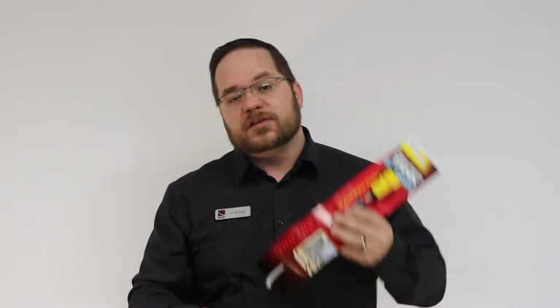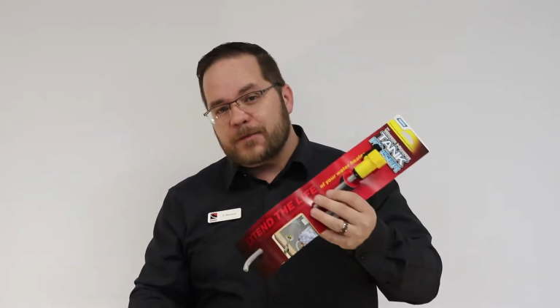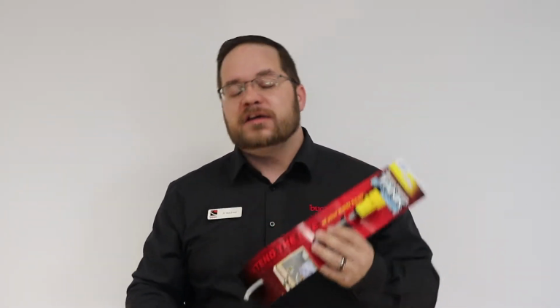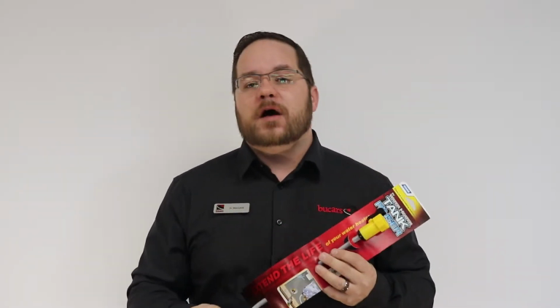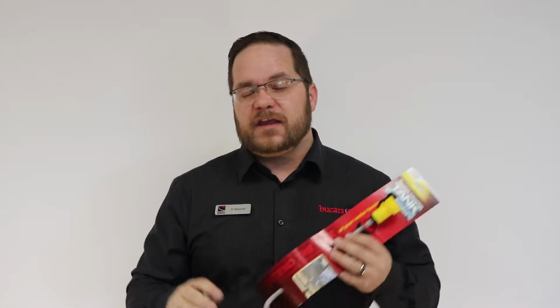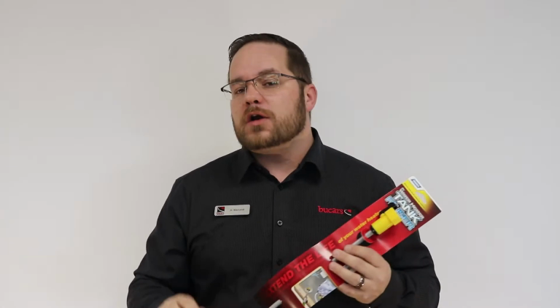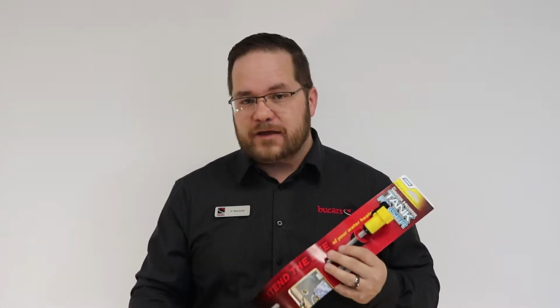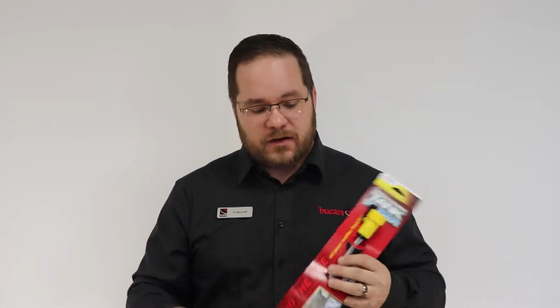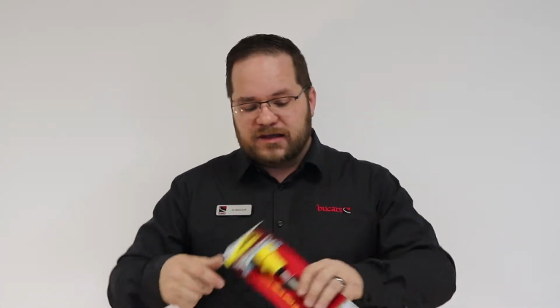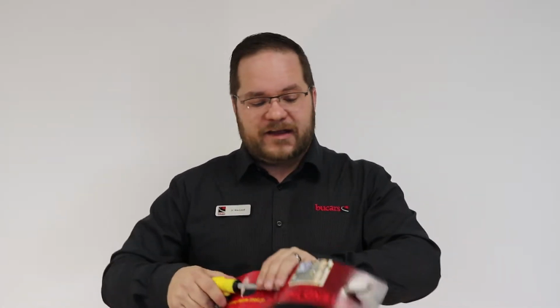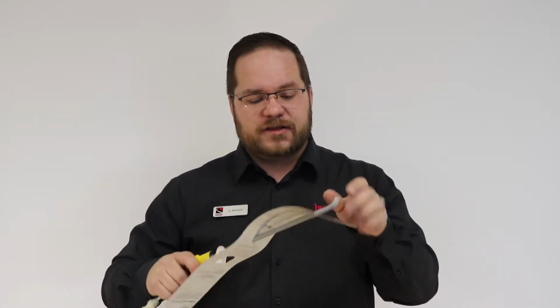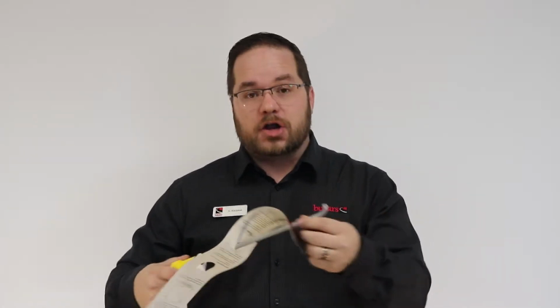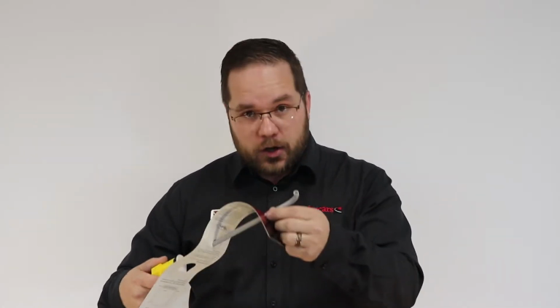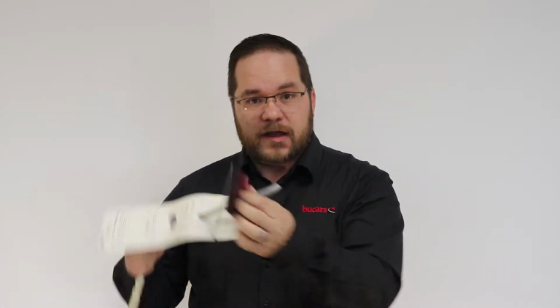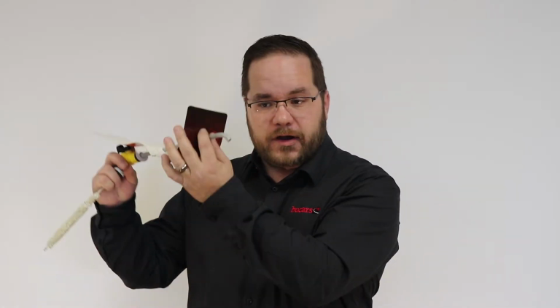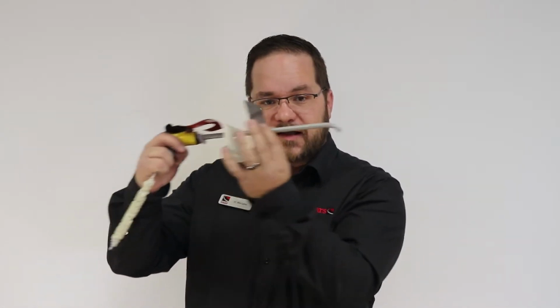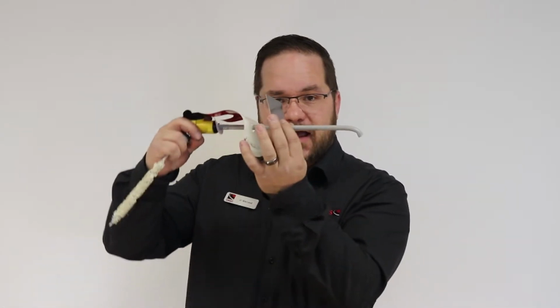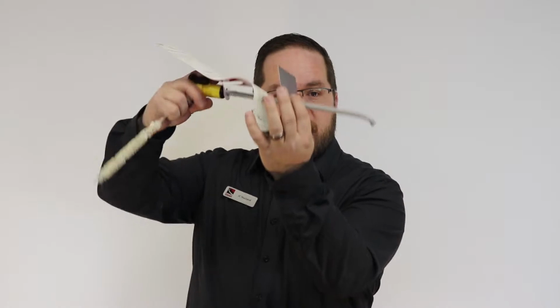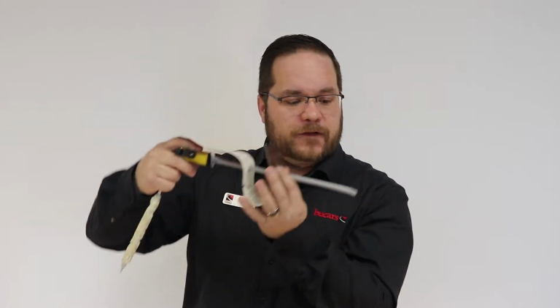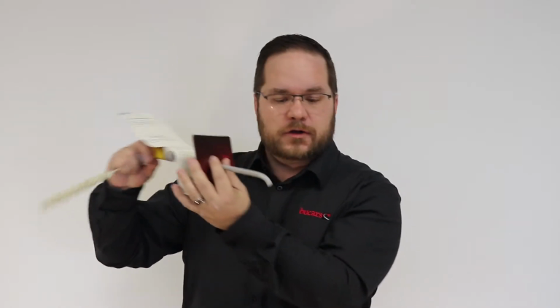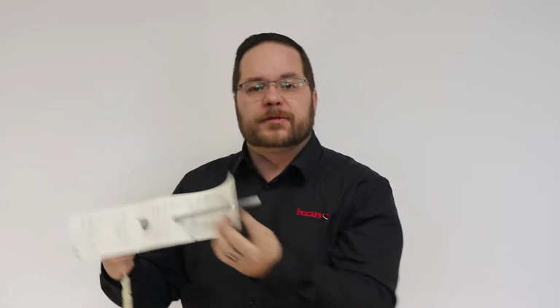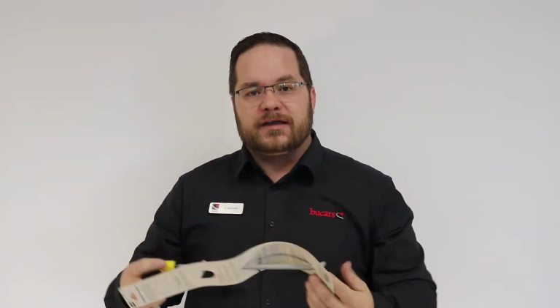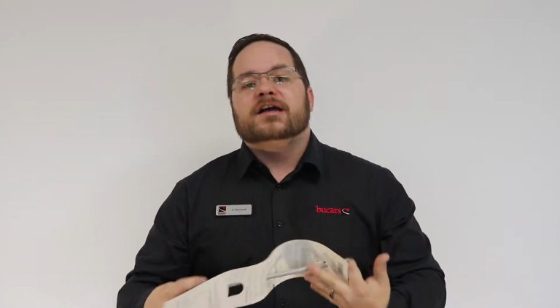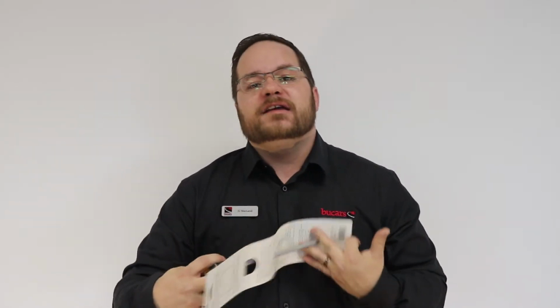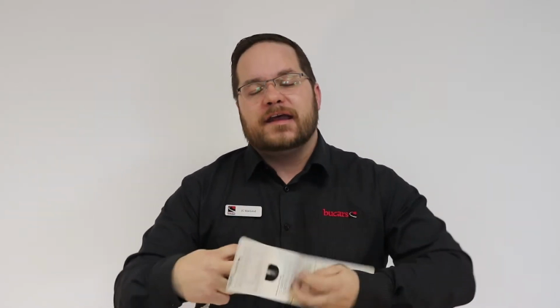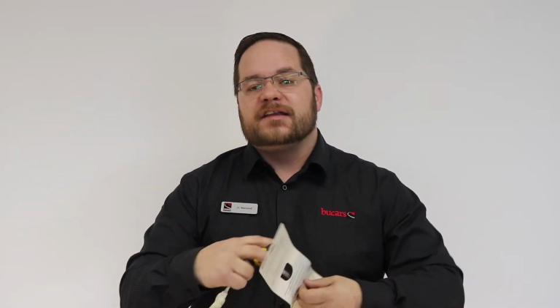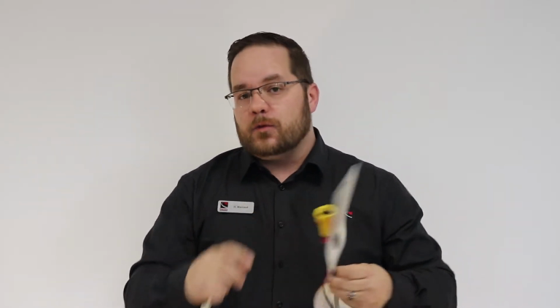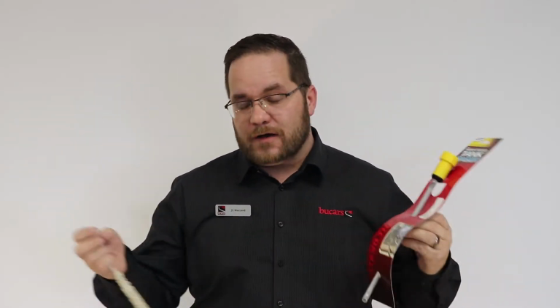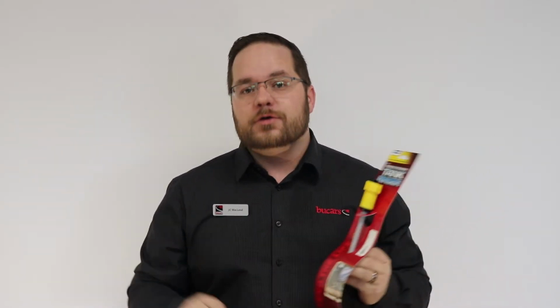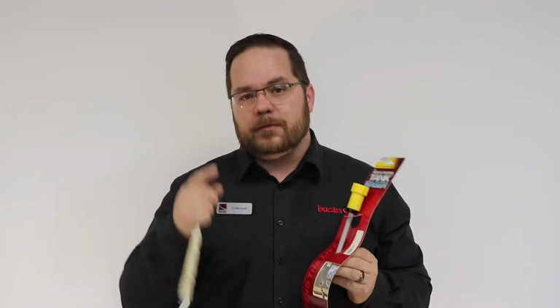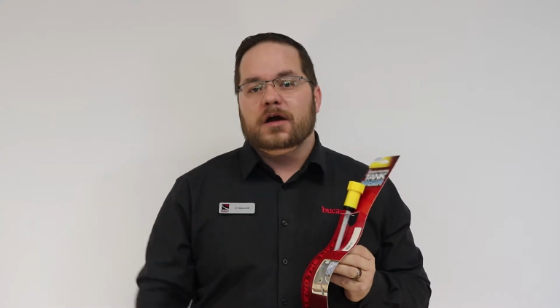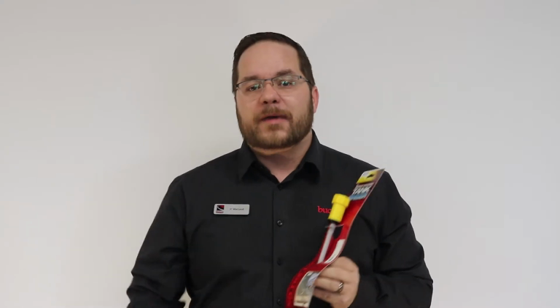Kamco has come out with the hot water tank rinser. You simply attach this to your garden hose, put it inside the tank, and flush out all the debris. Come see us today and see what we can offer you to help you RV better.